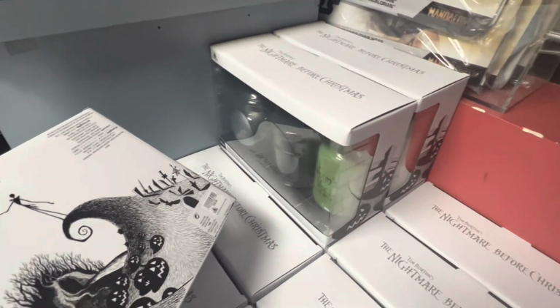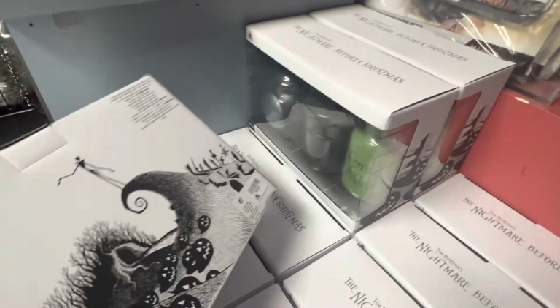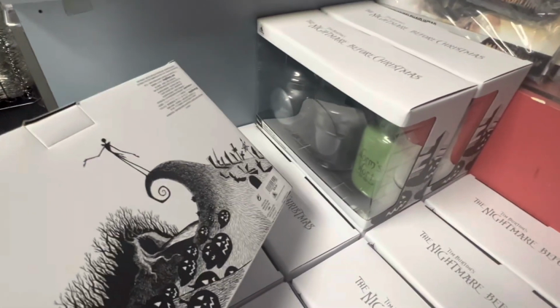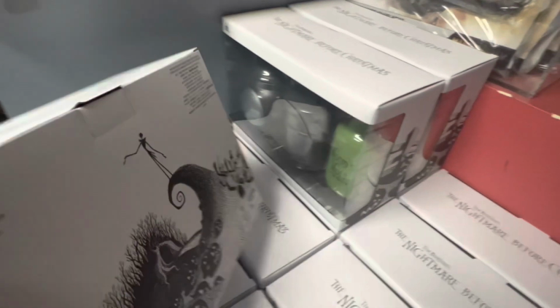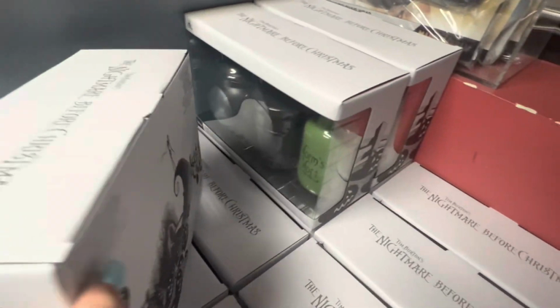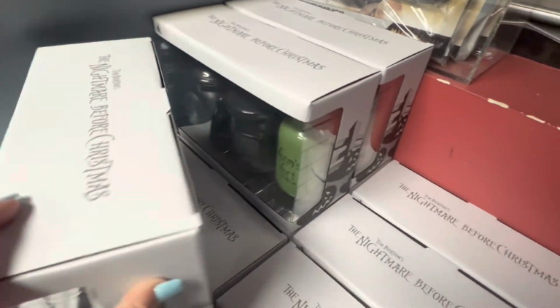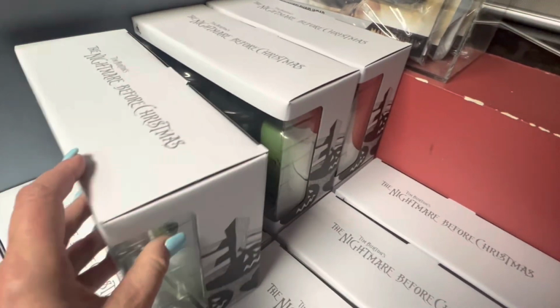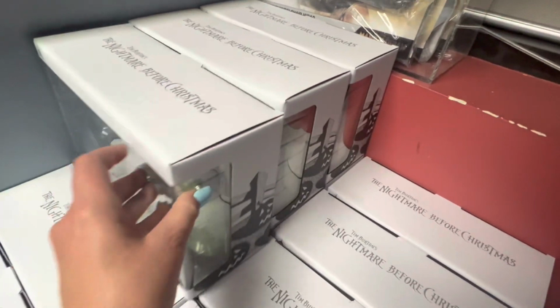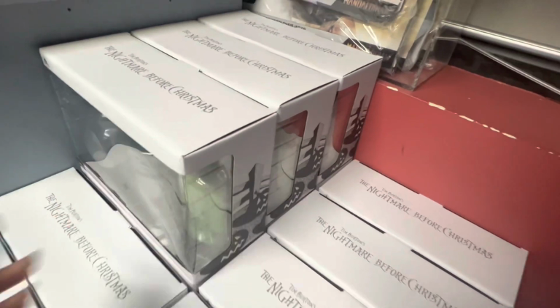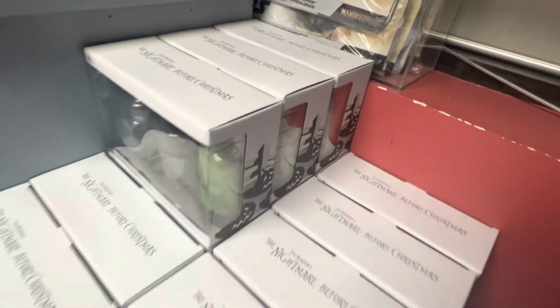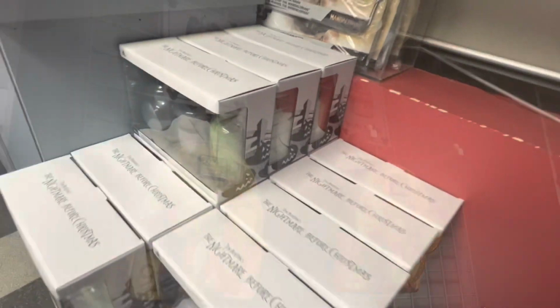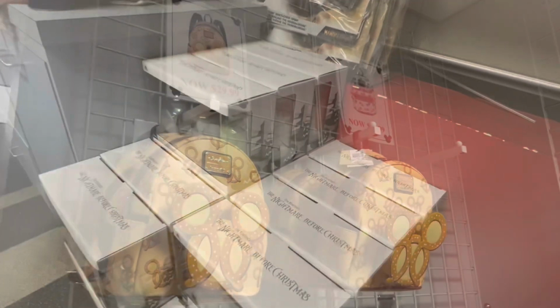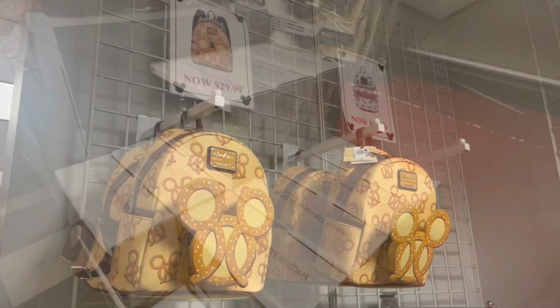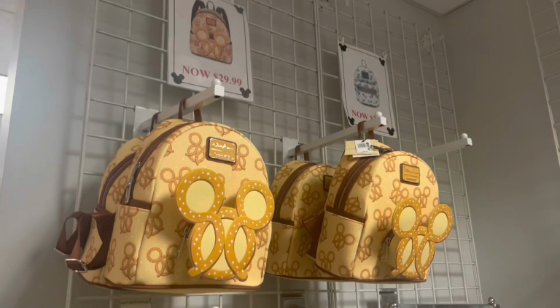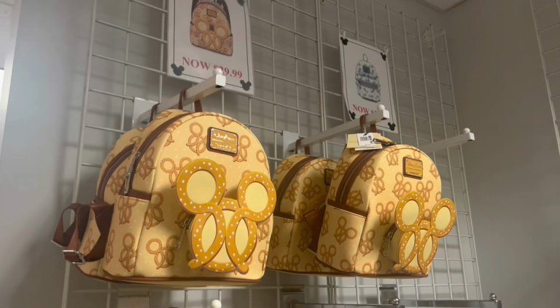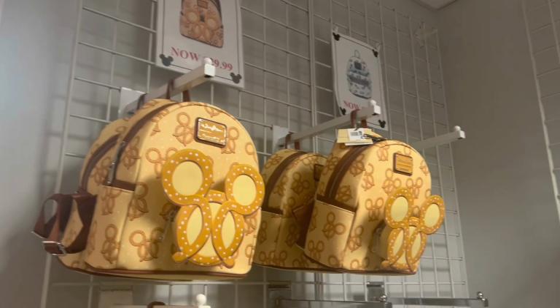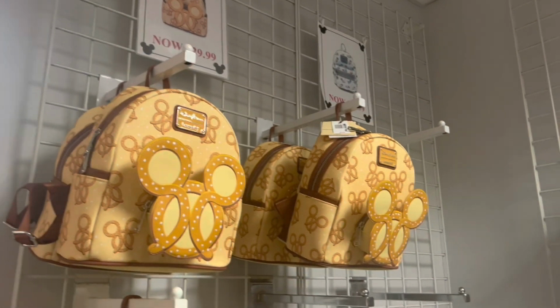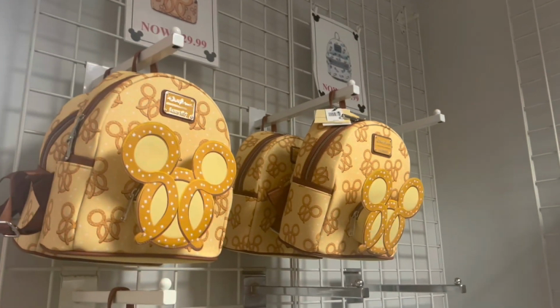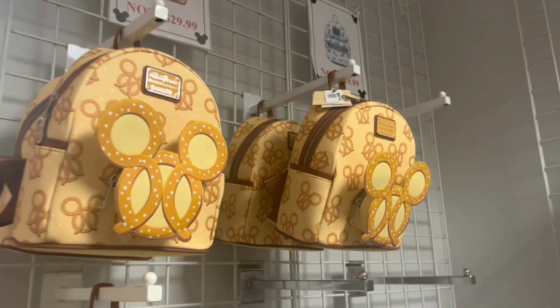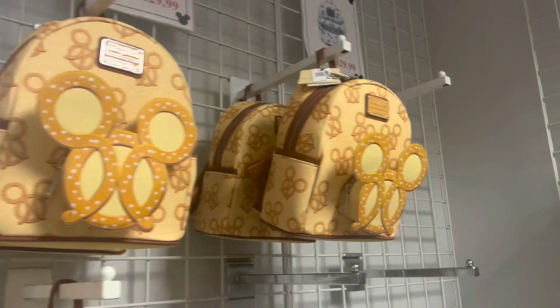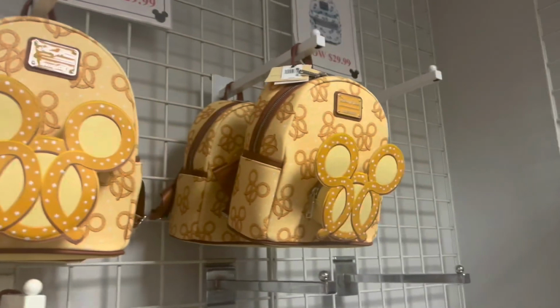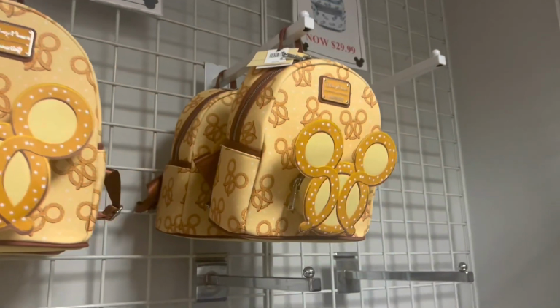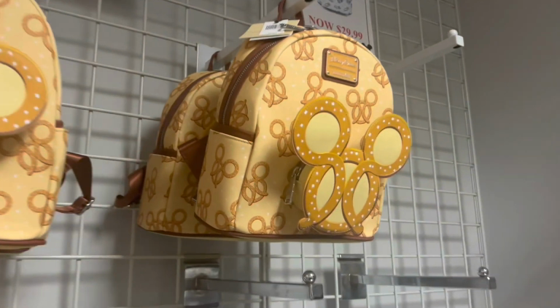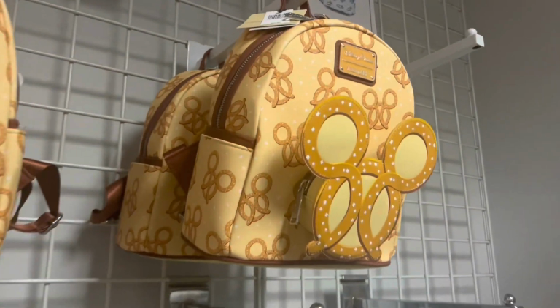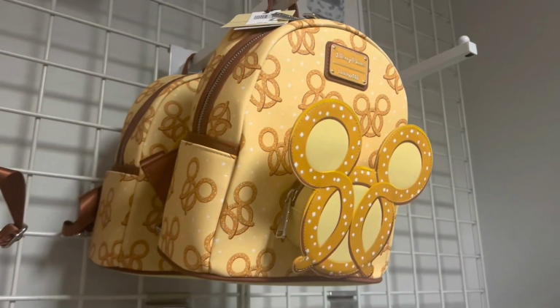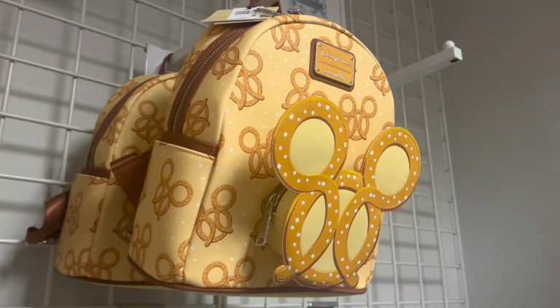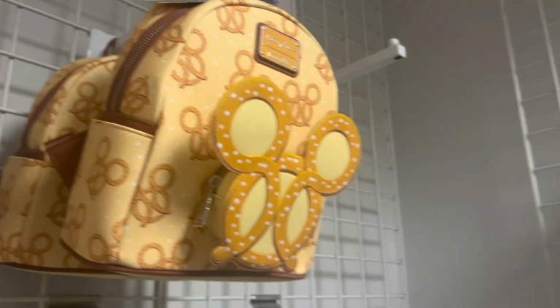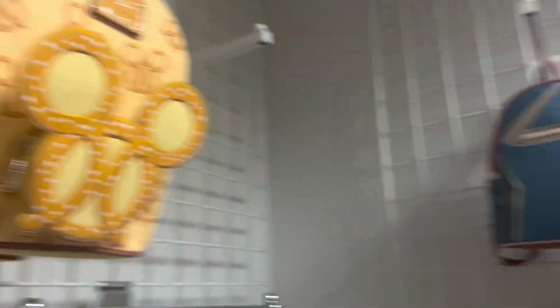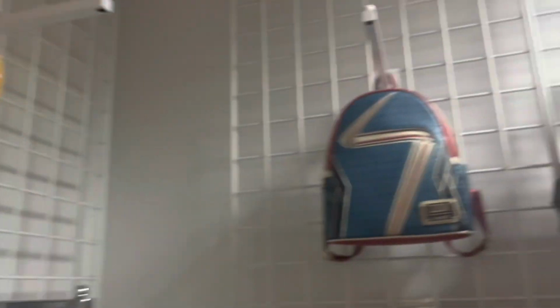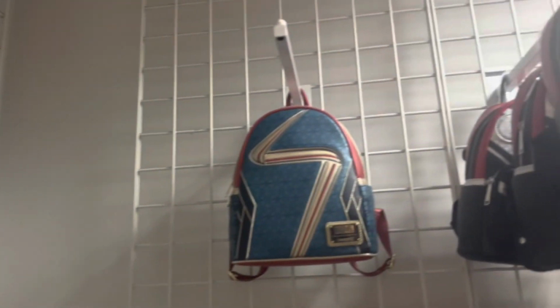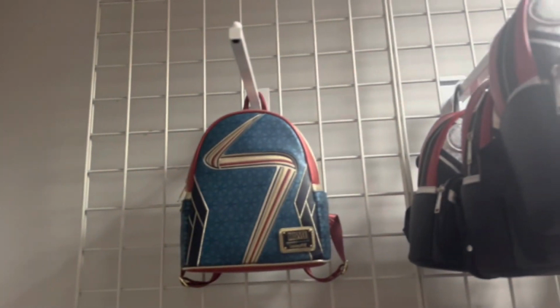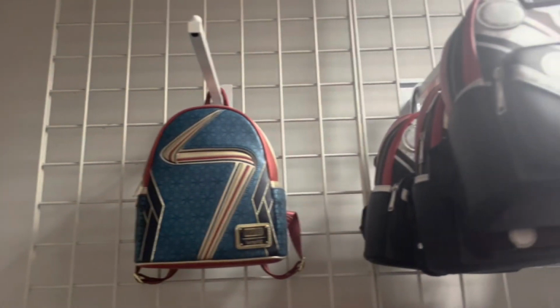This is $29.99 retail, which means $15 here. And this is the best part — Loungefly! $29.99 for that — I think that's the thing that's in the box.